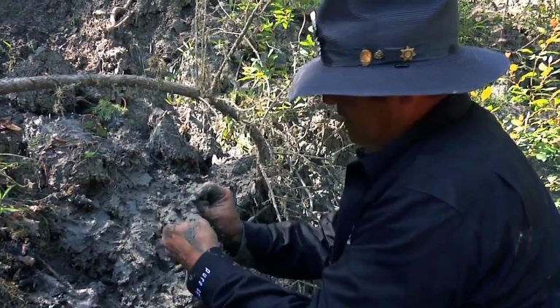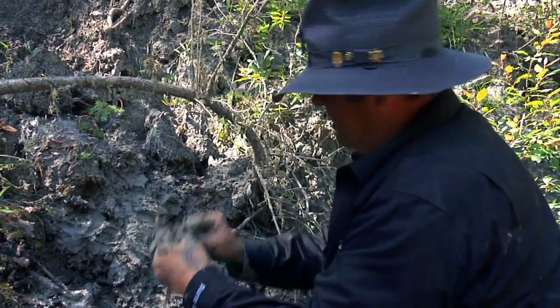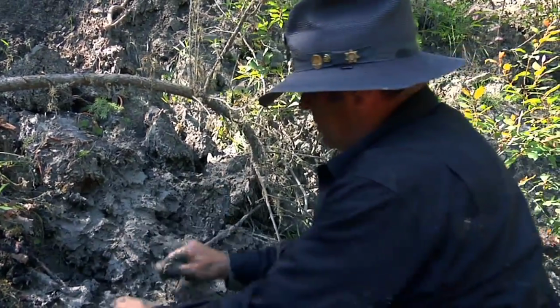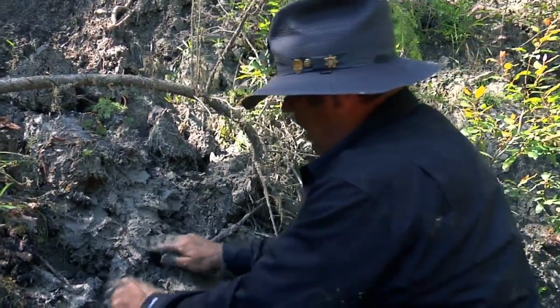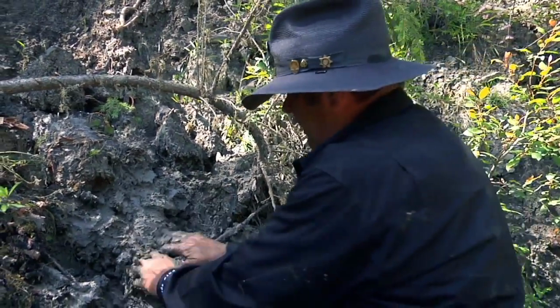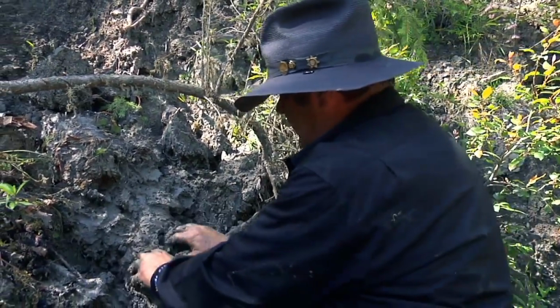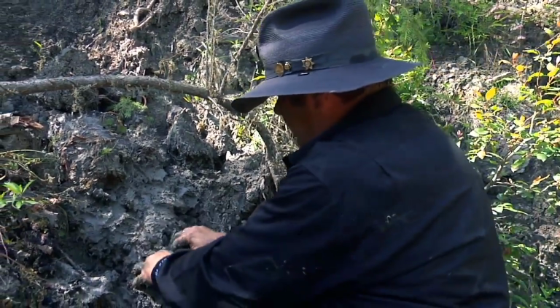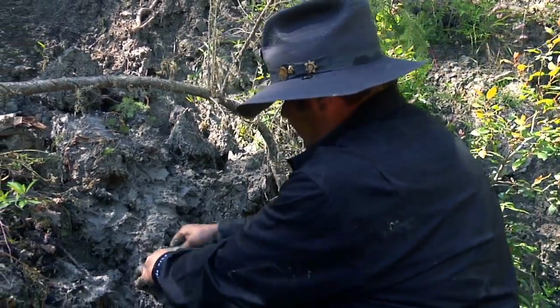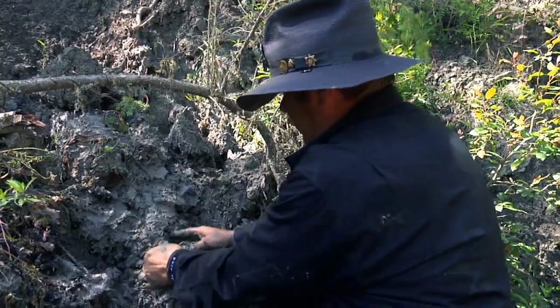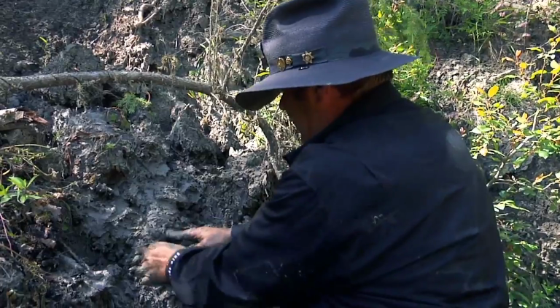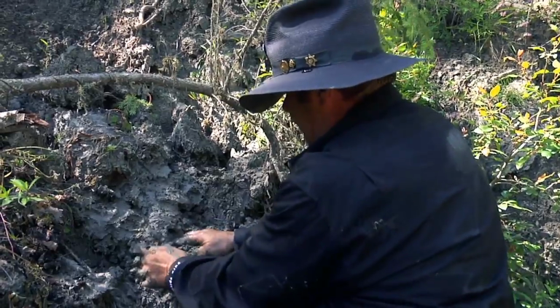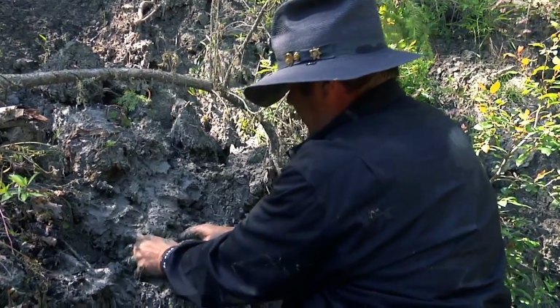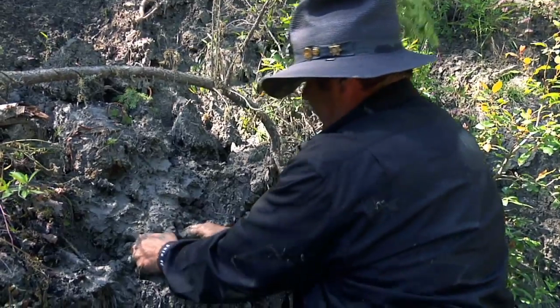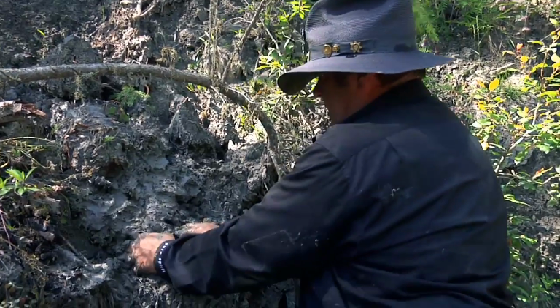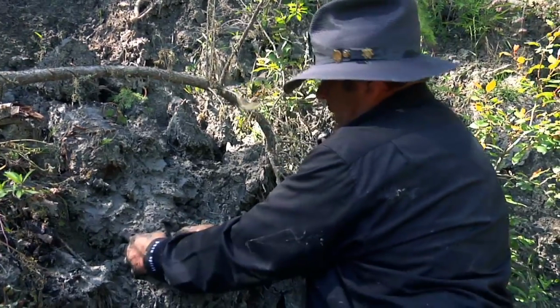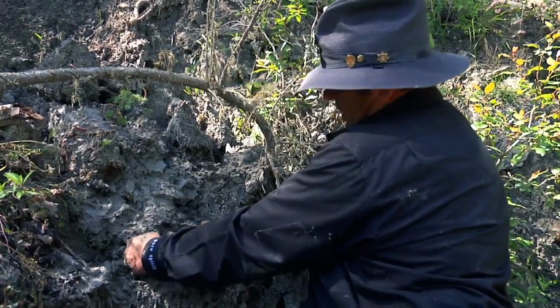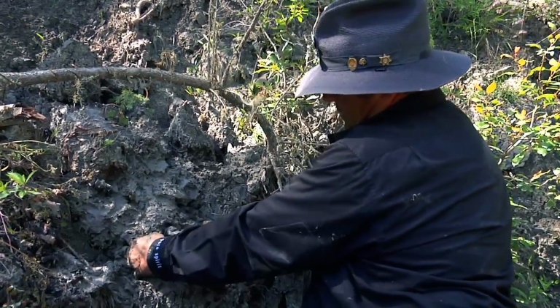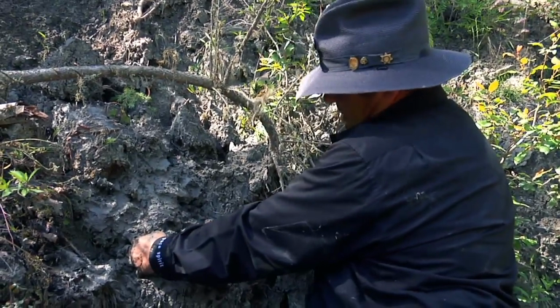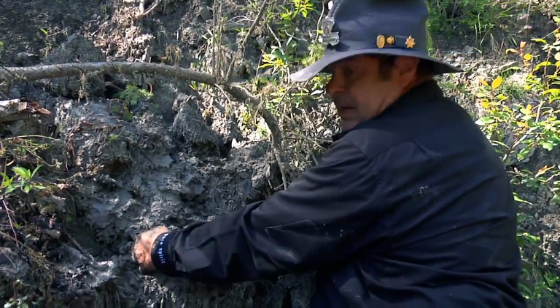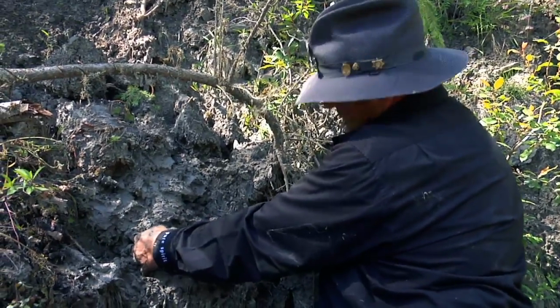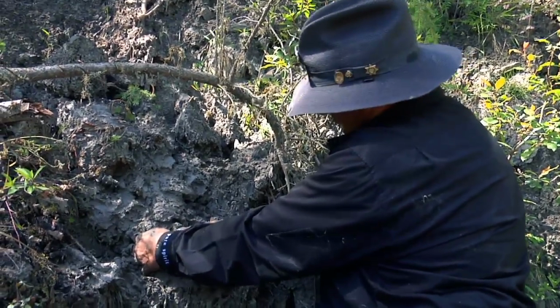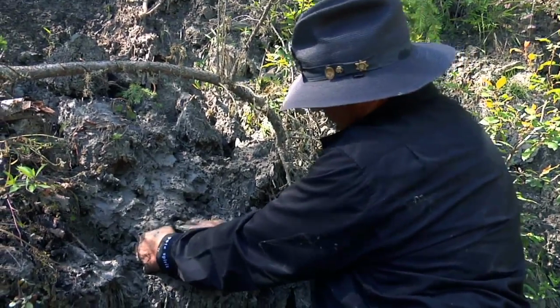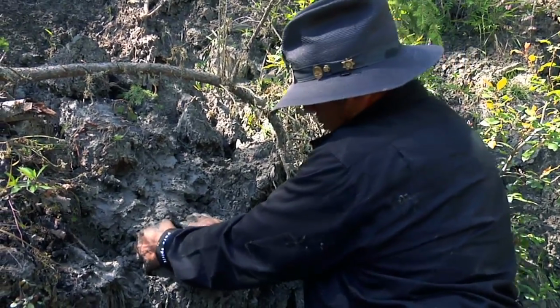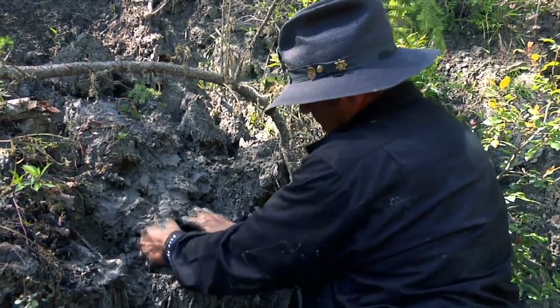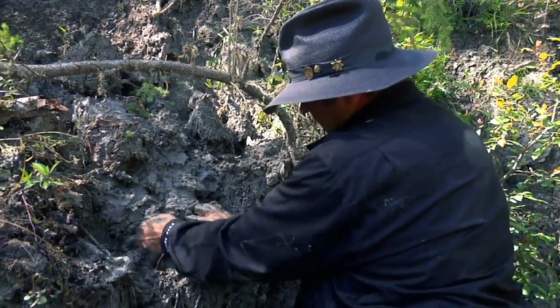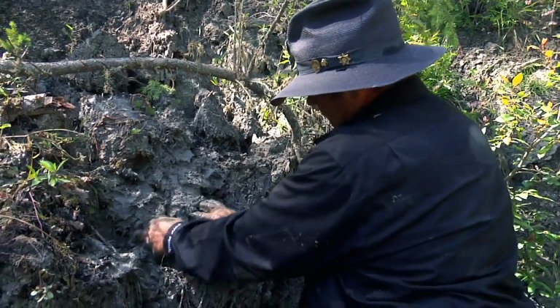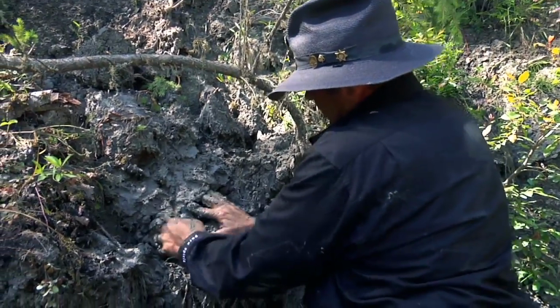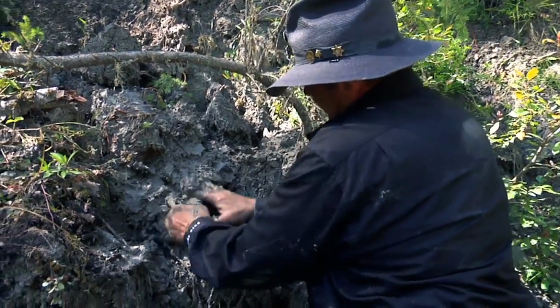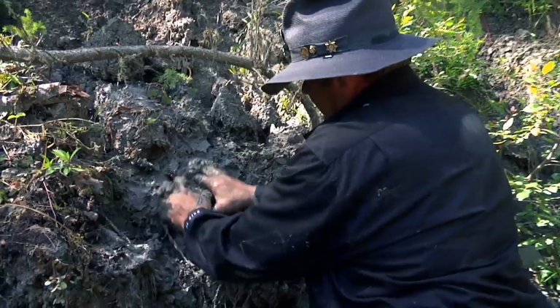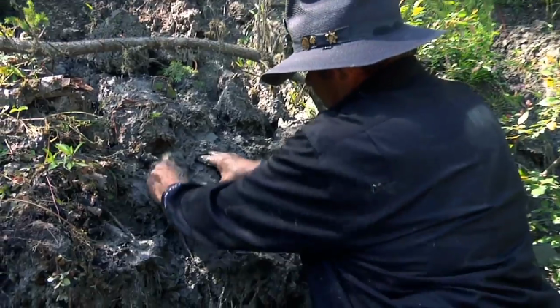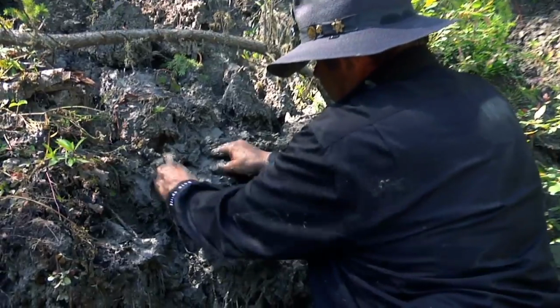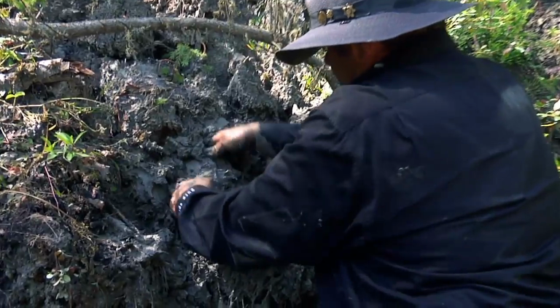I saw this little telltale piece here. It turns out it's a rock, but as I began to probe a little further I see structure here. You can see the dark part — it's shiny. There's definitely some kind of a structure.